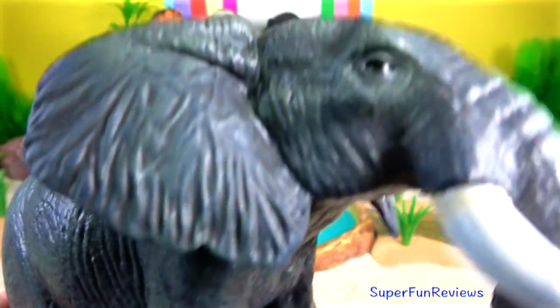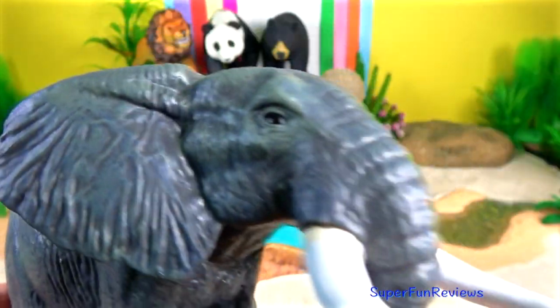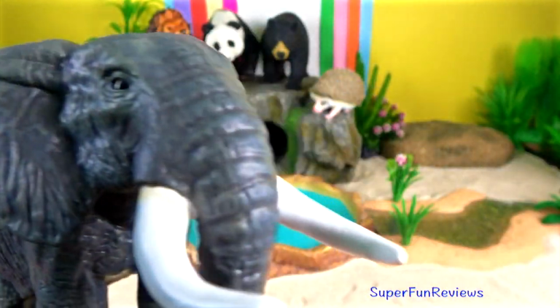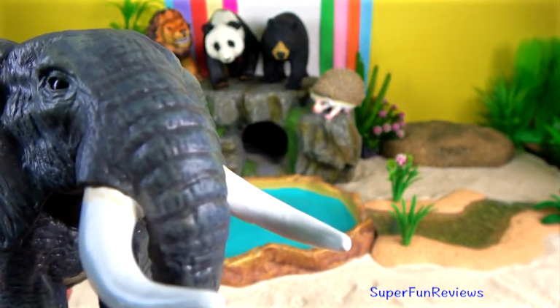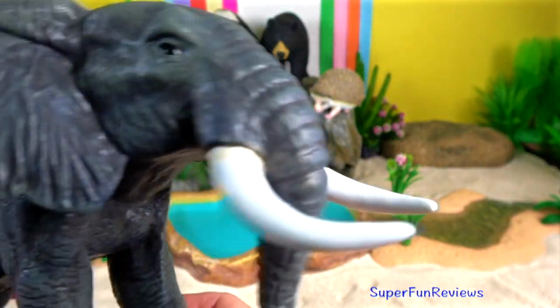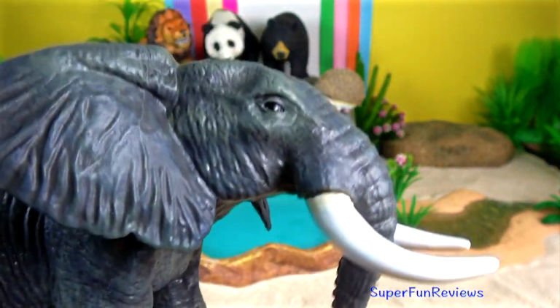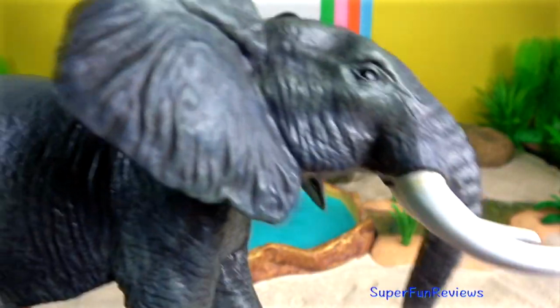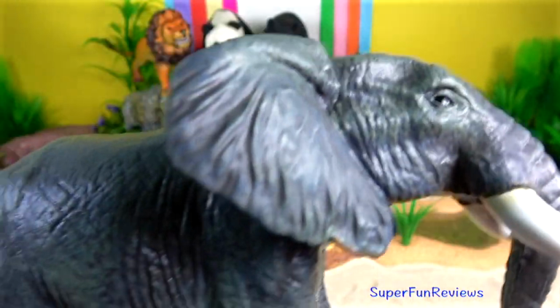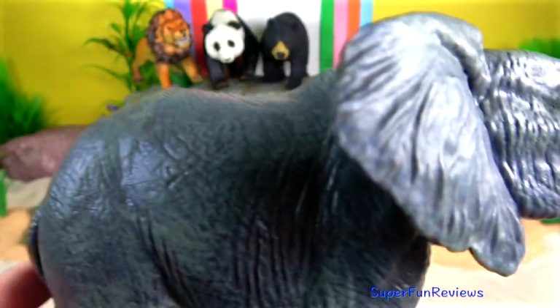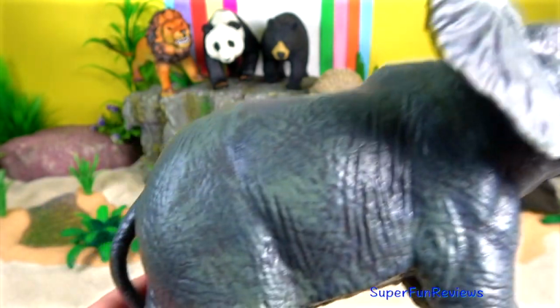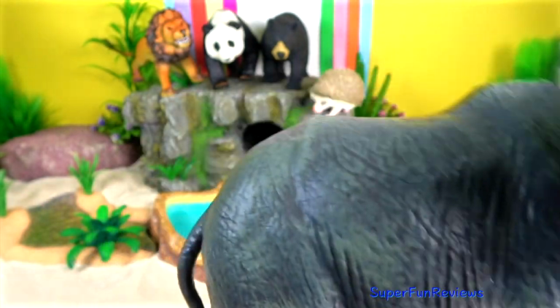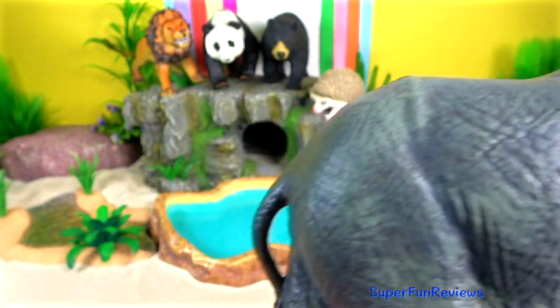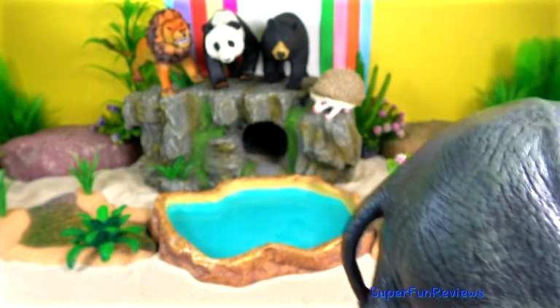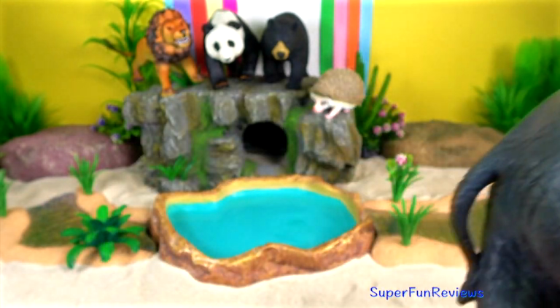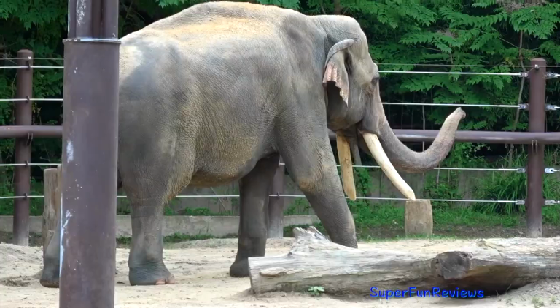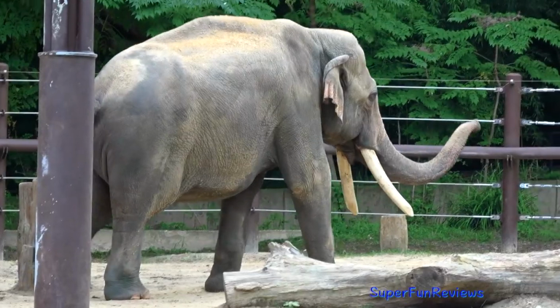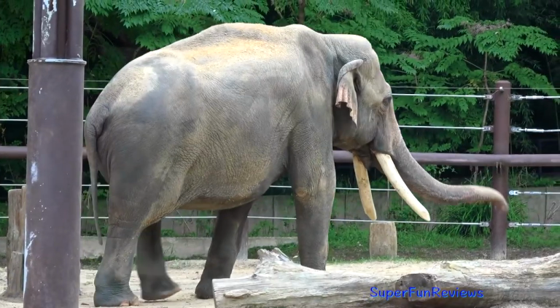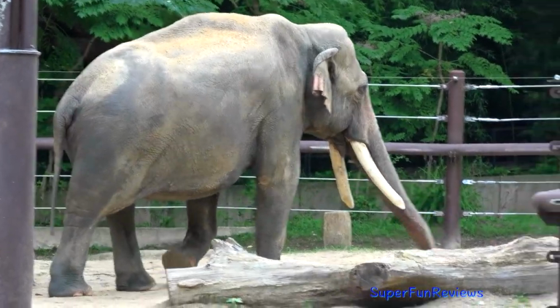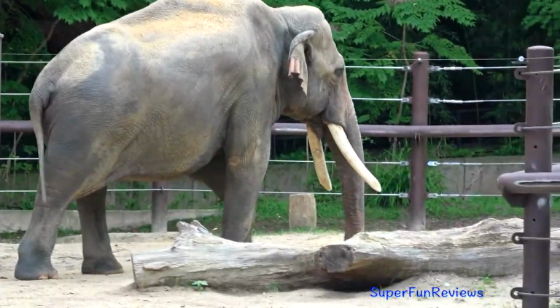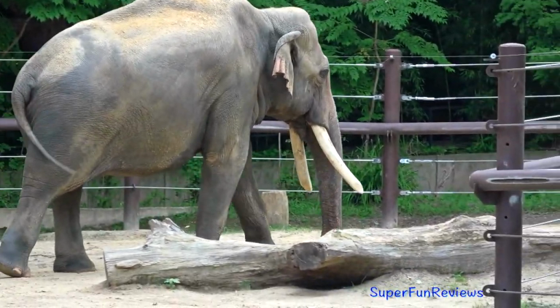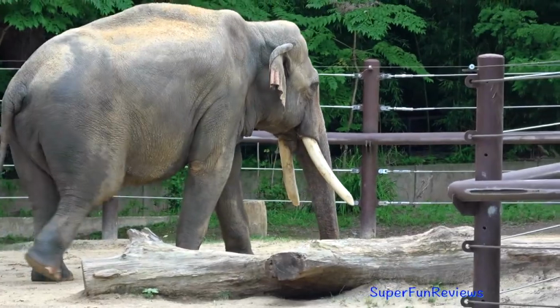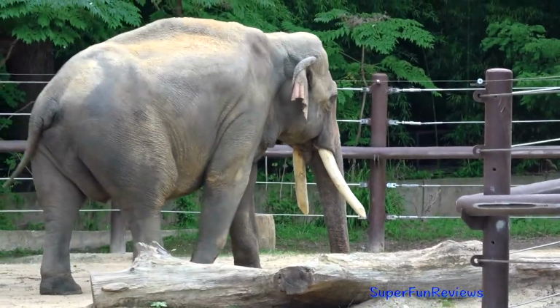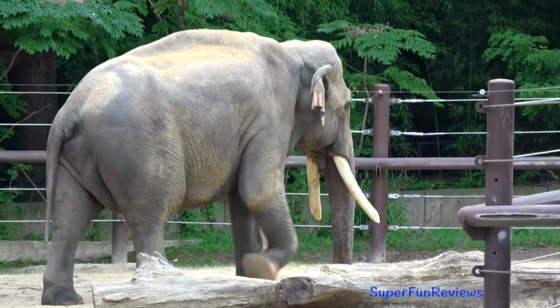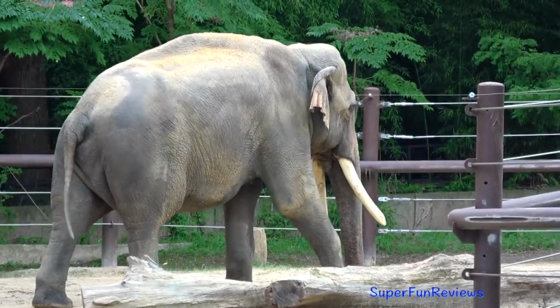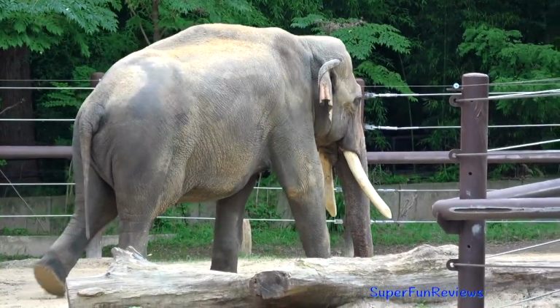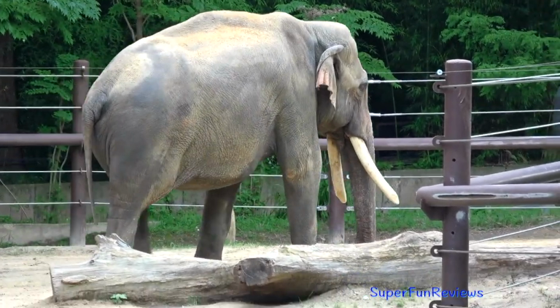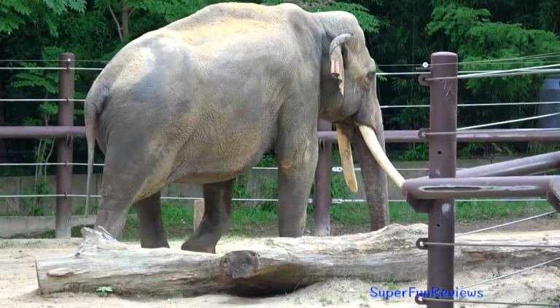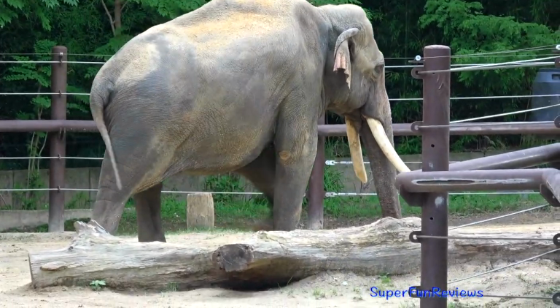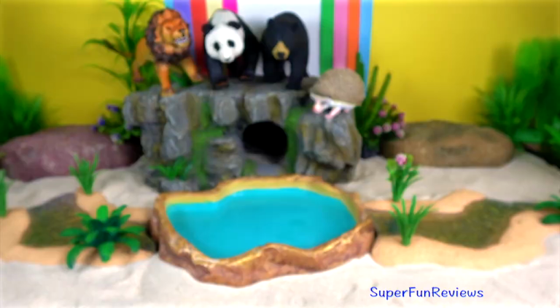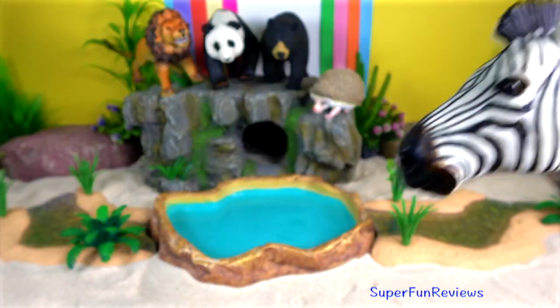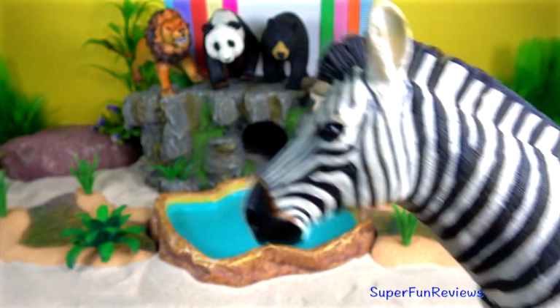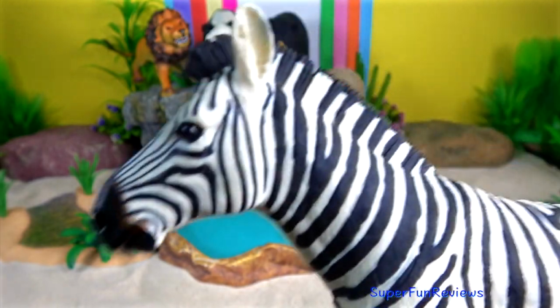The African Elephant uses its tusks for digging for roots, stripping the bark from trees for food, for fighting each other during the mating season and for defending themselves against predators.